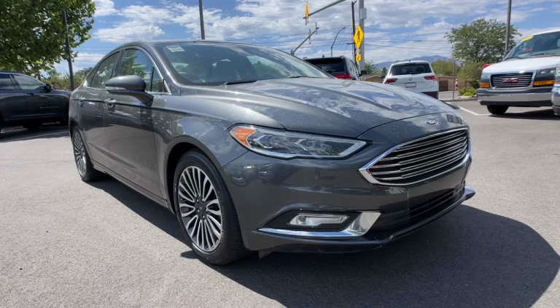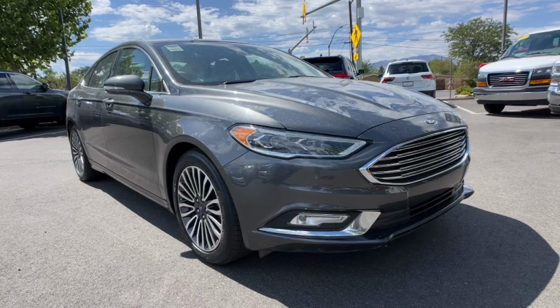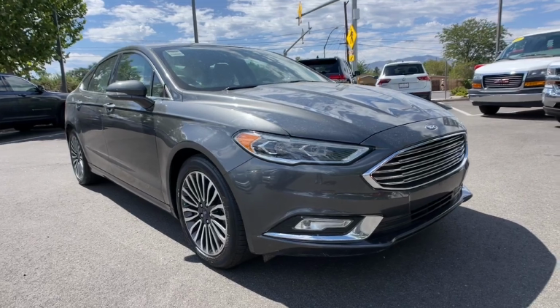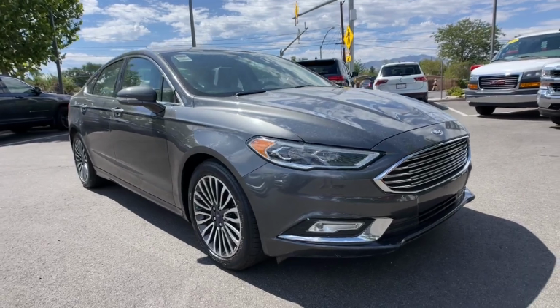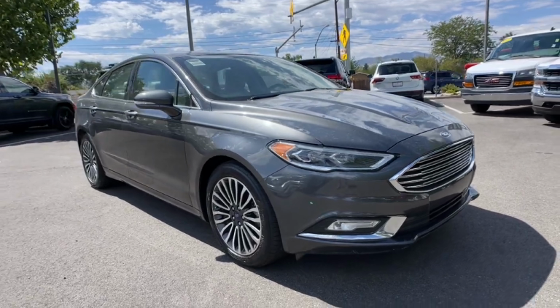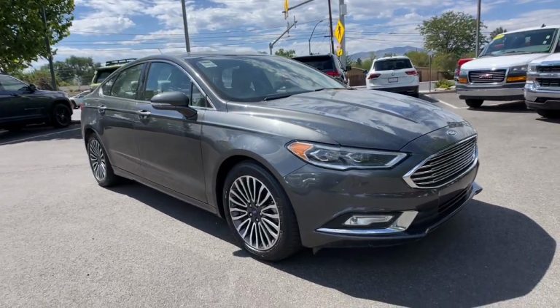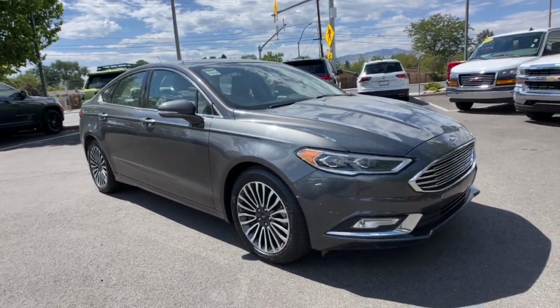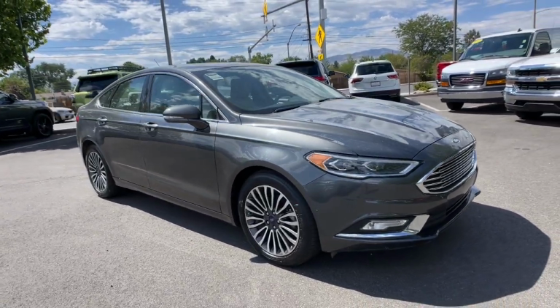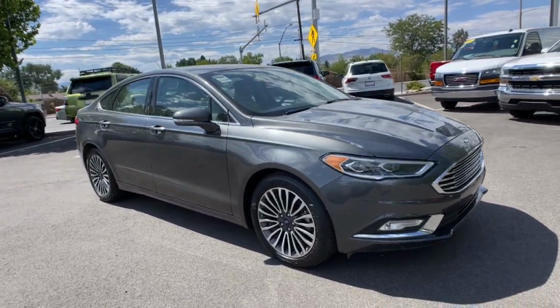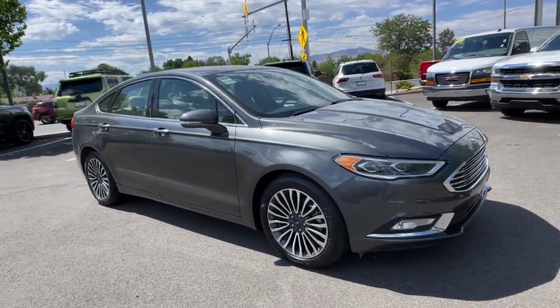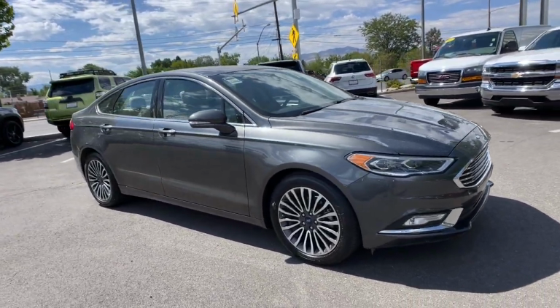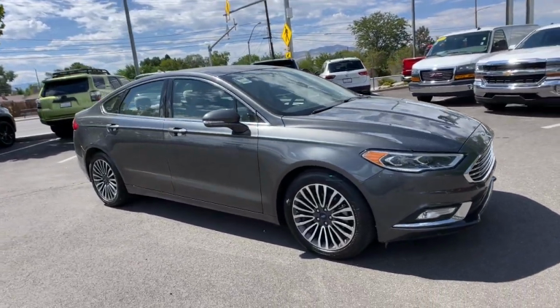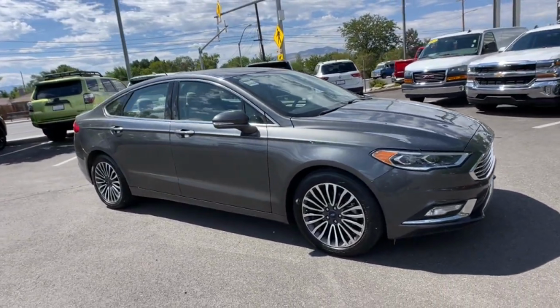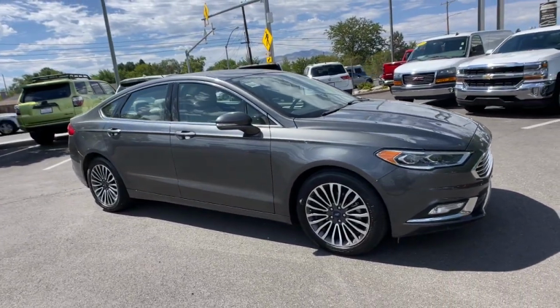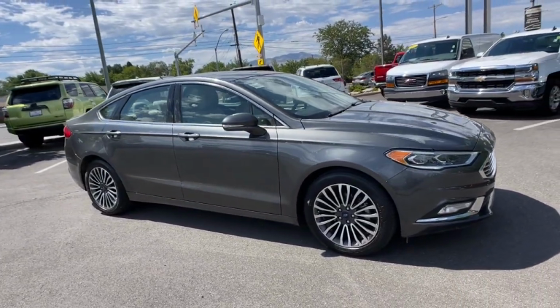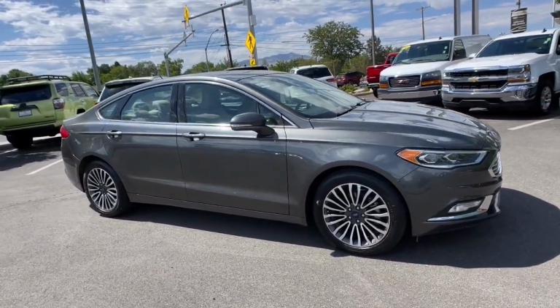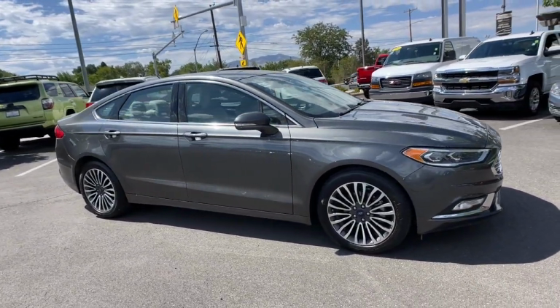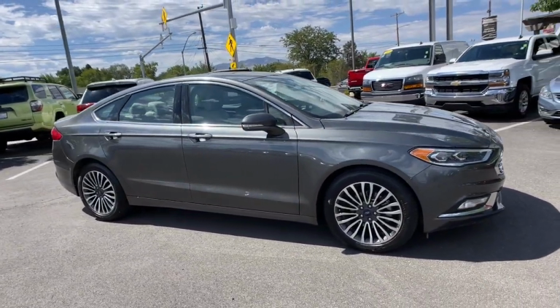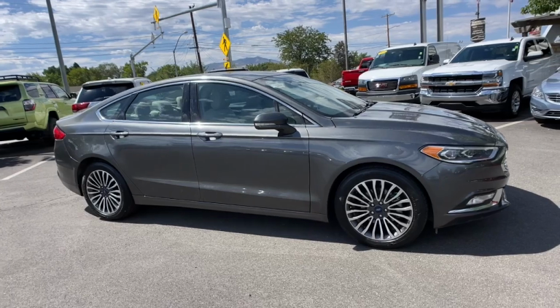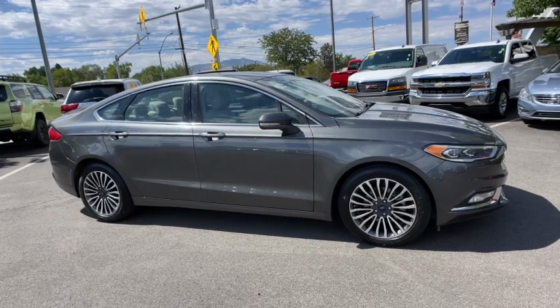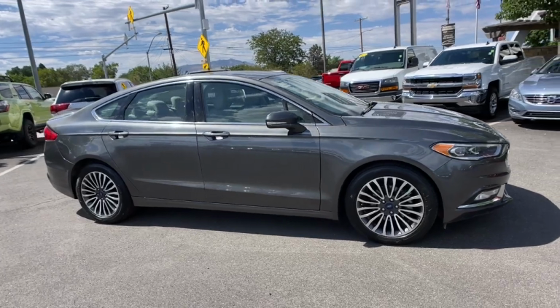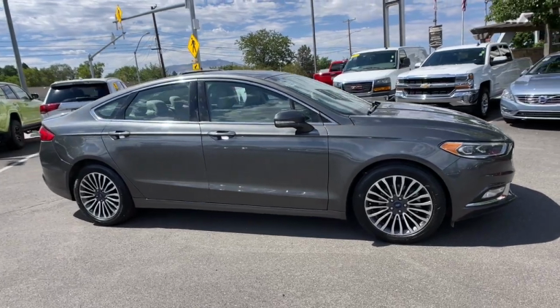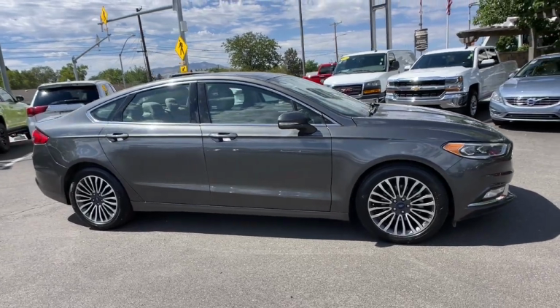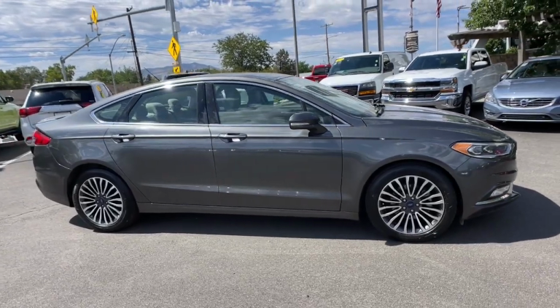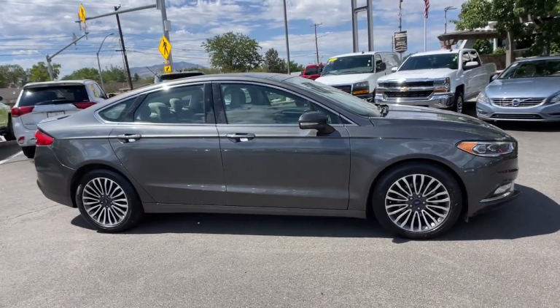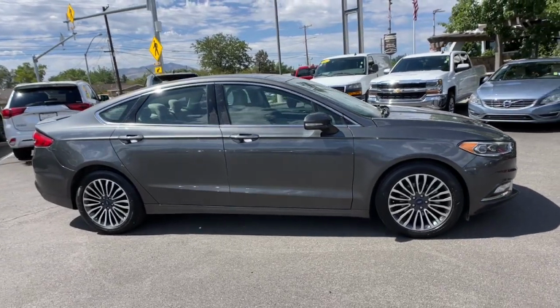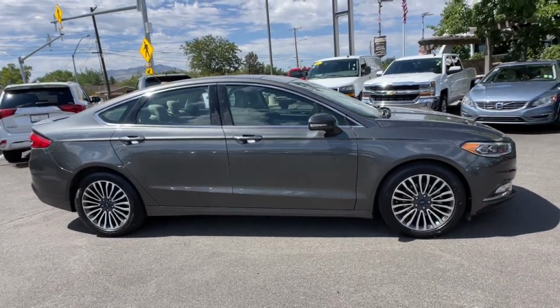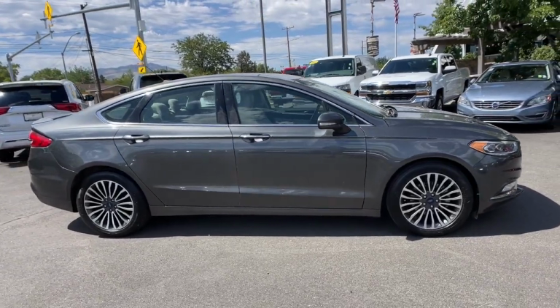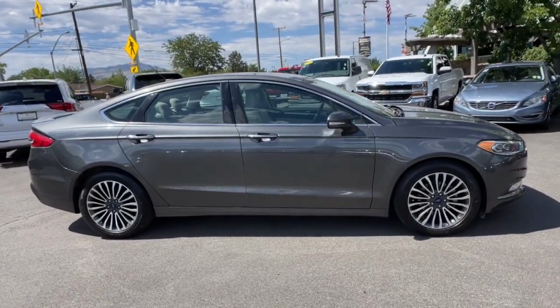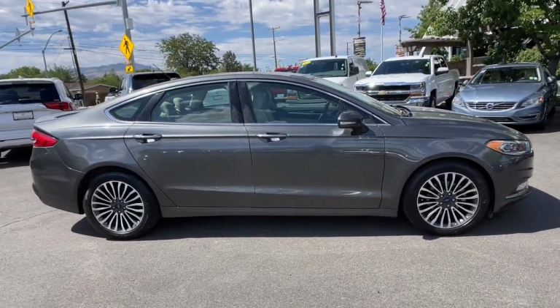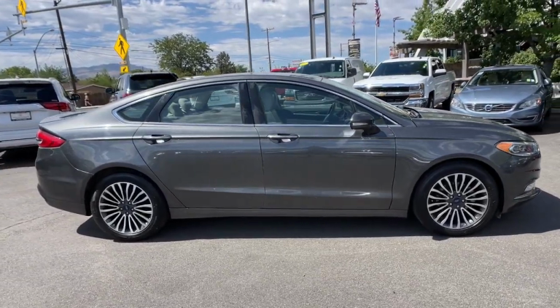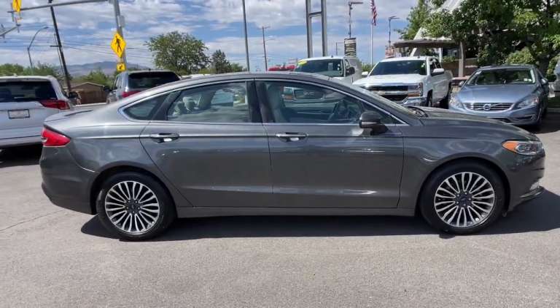Here is a wonderful 2018 Ford Fusion. This vehicle is an outstanding buy with fewer than 60,000 miles on the odometer.